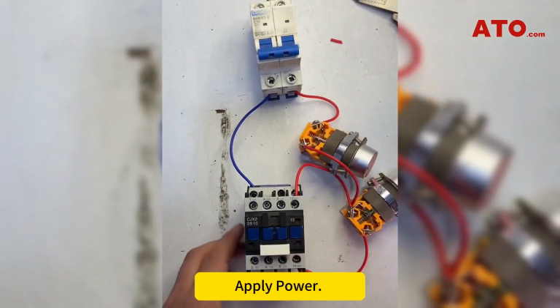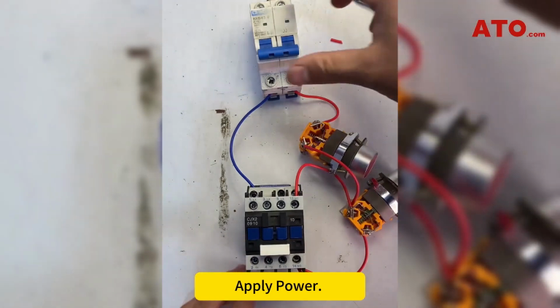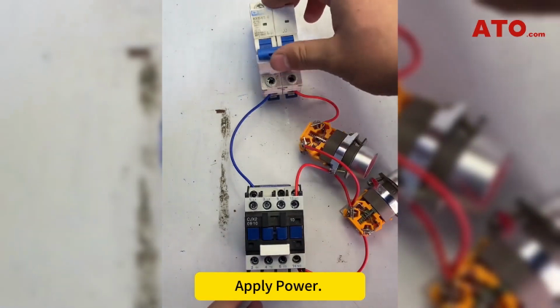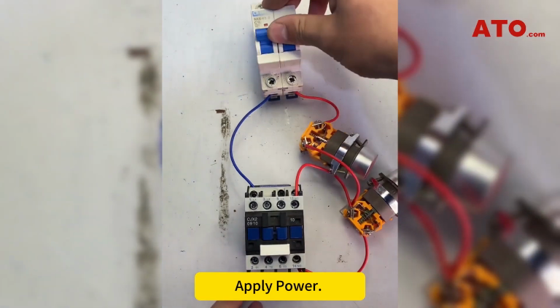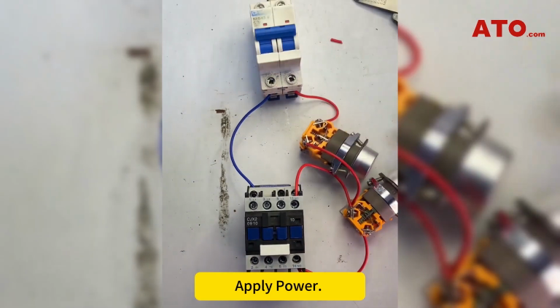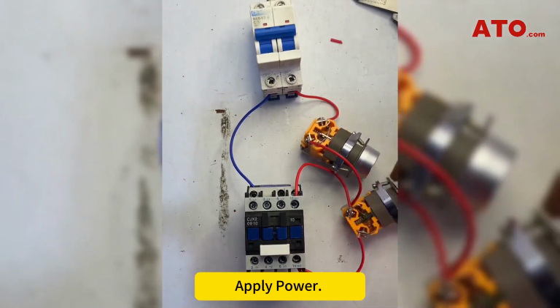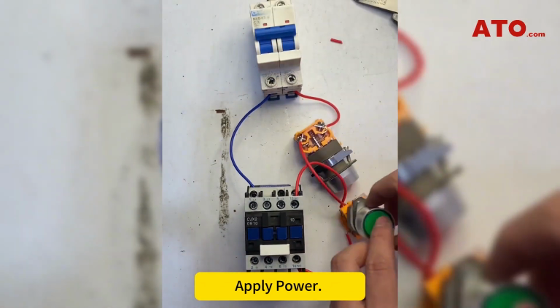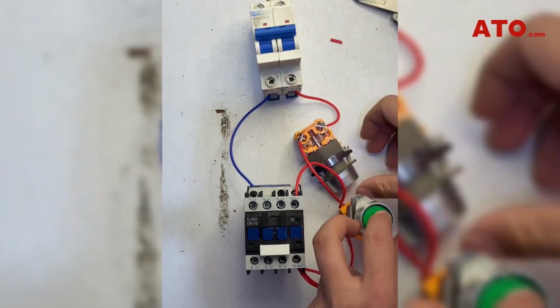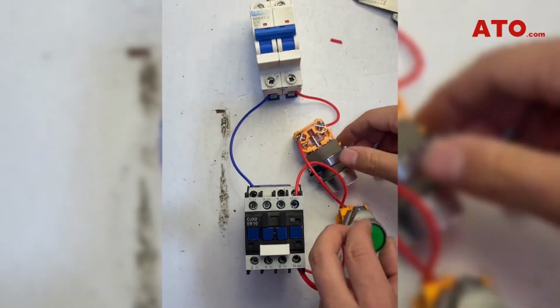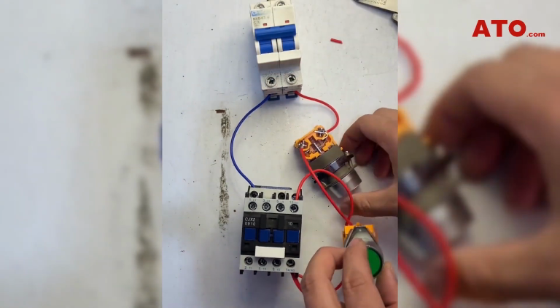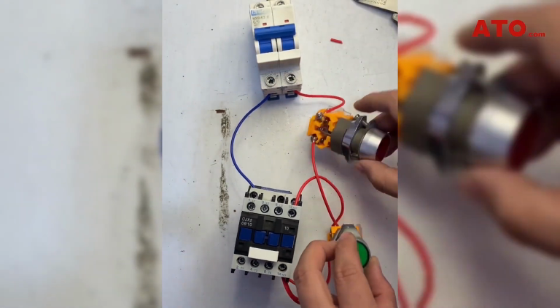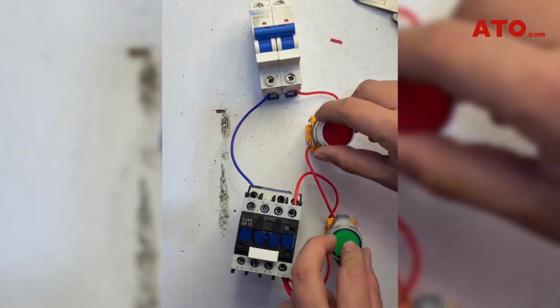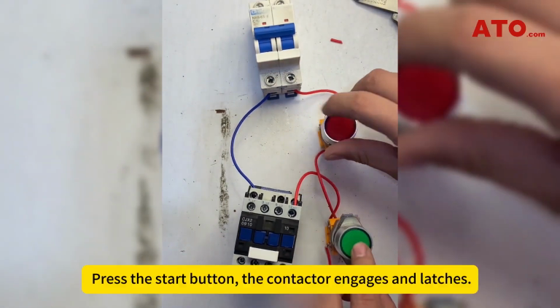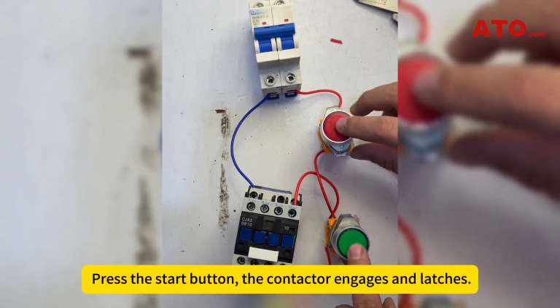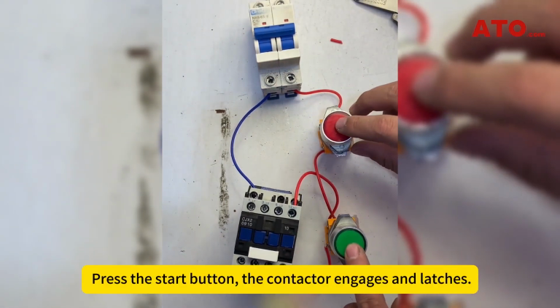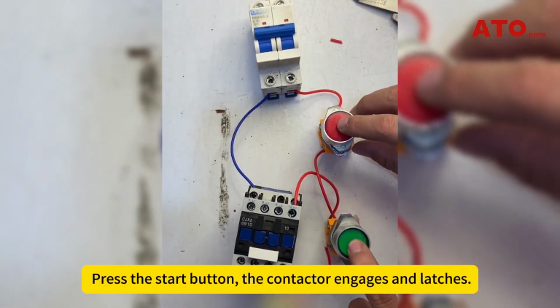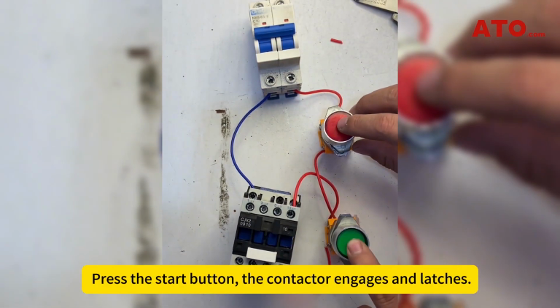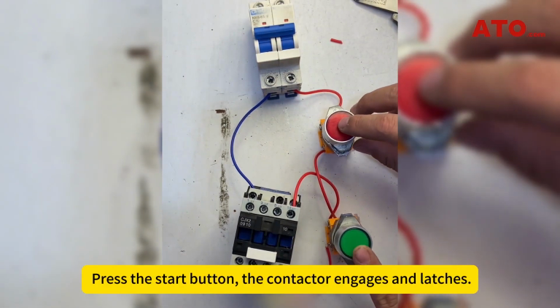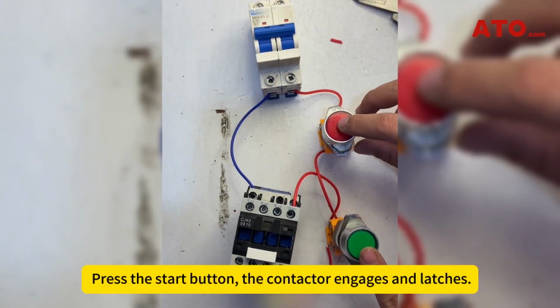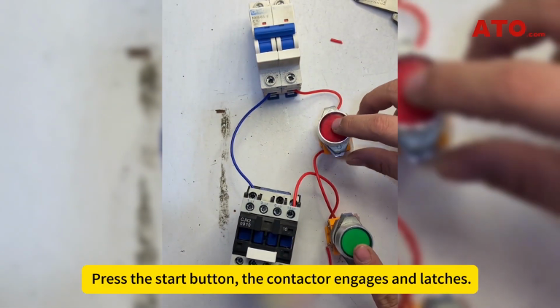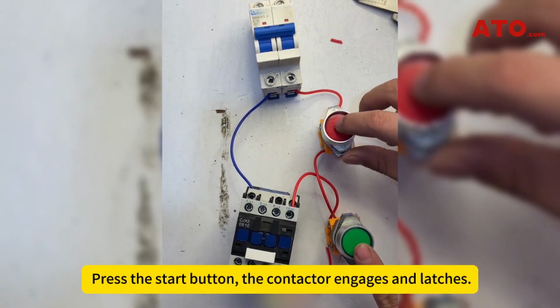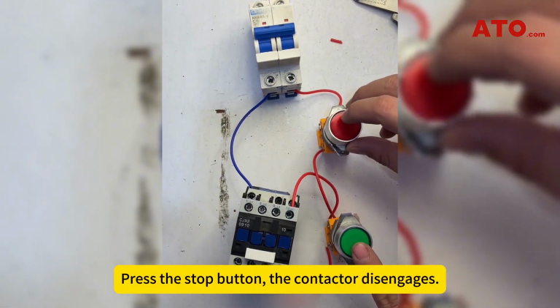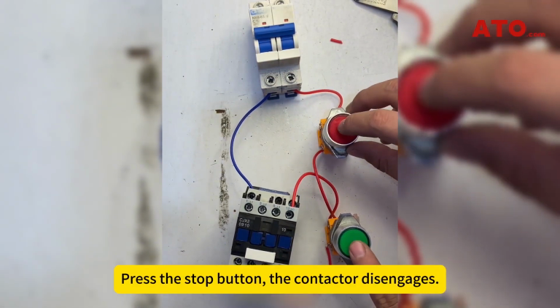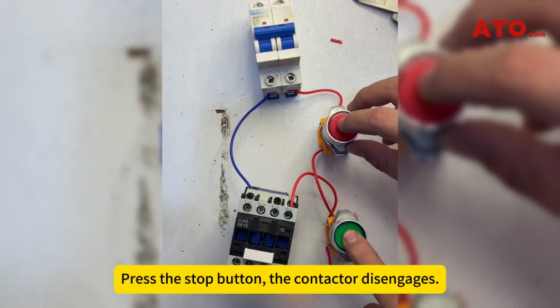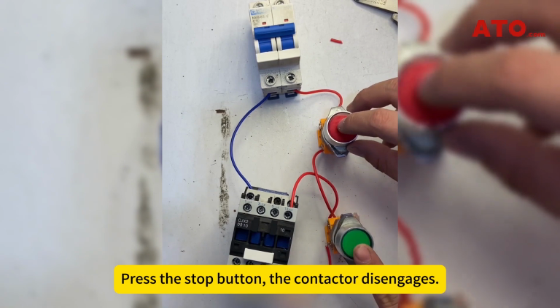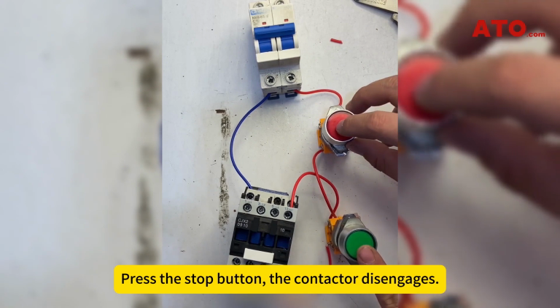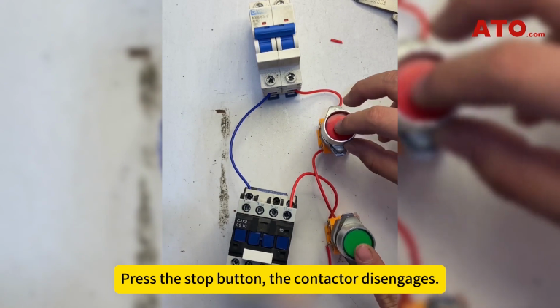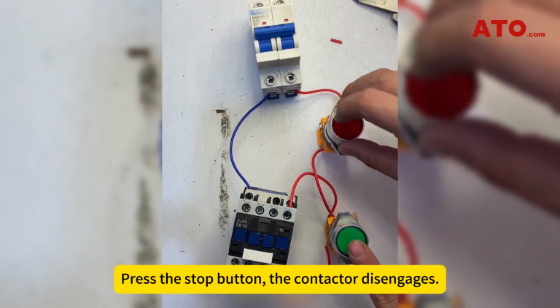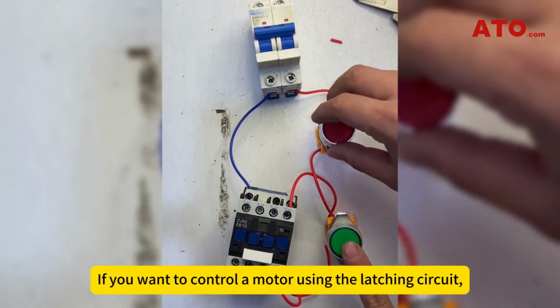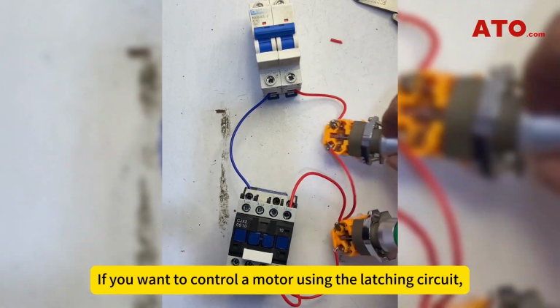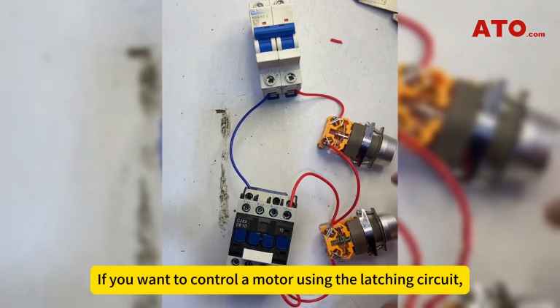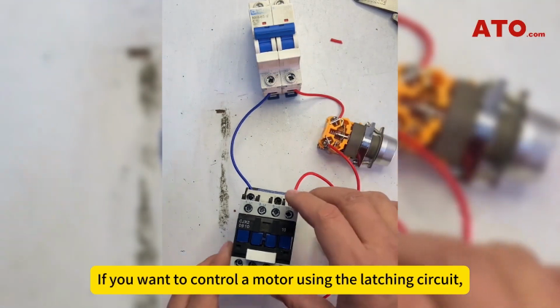Apply the power. Press the start button — the contactor engages and latches. Press the stop button — the contactor disengages.